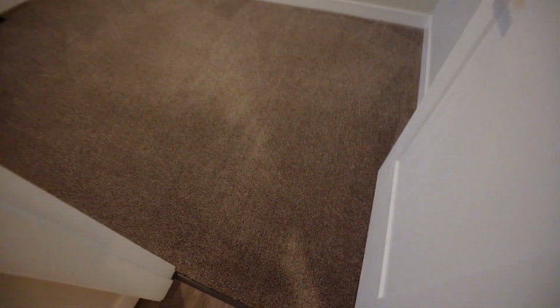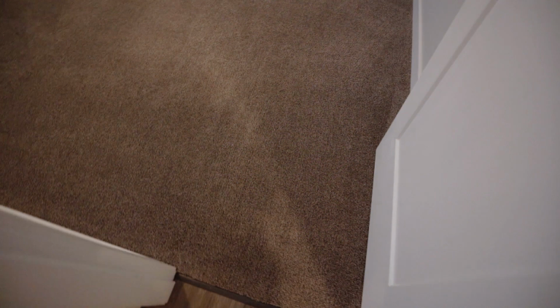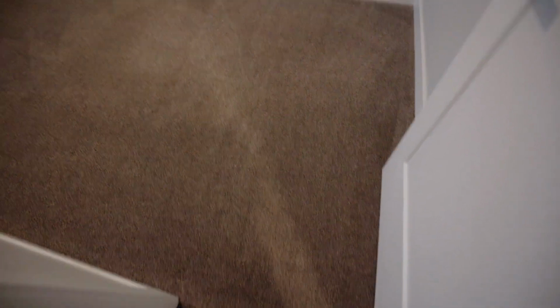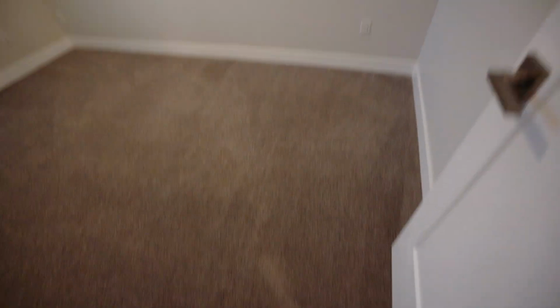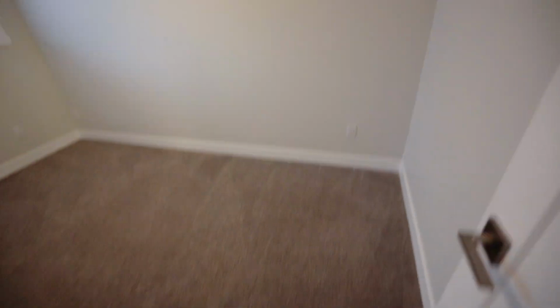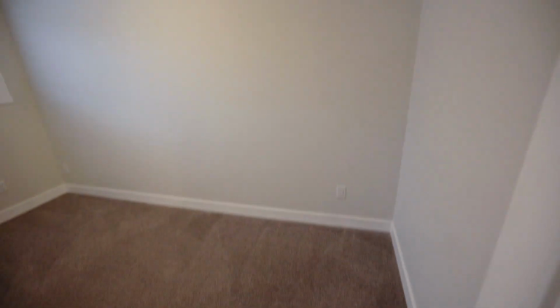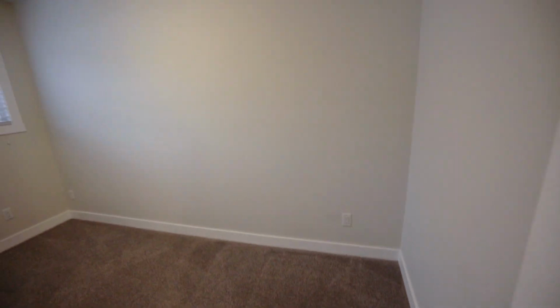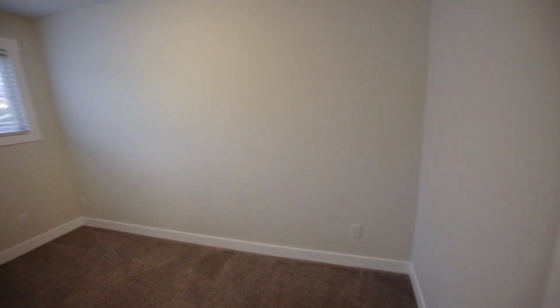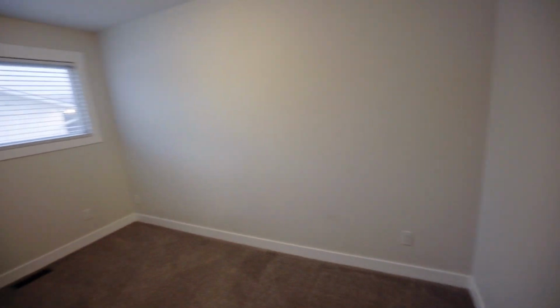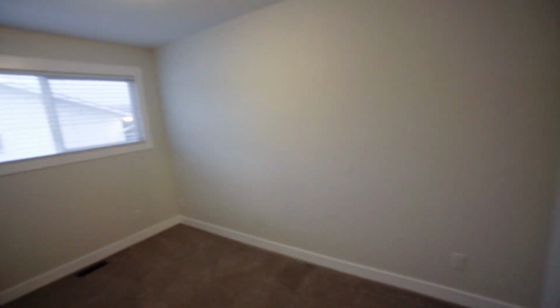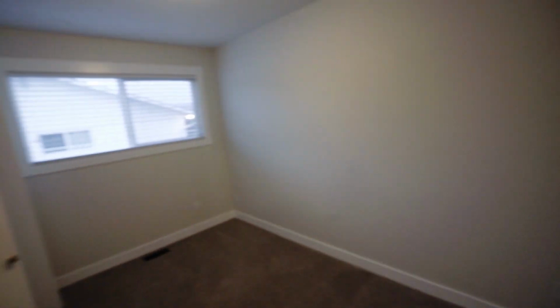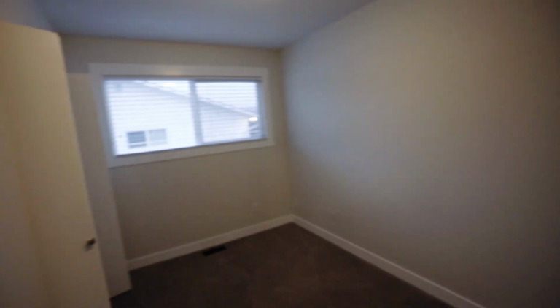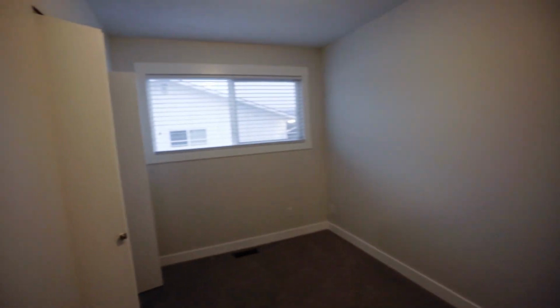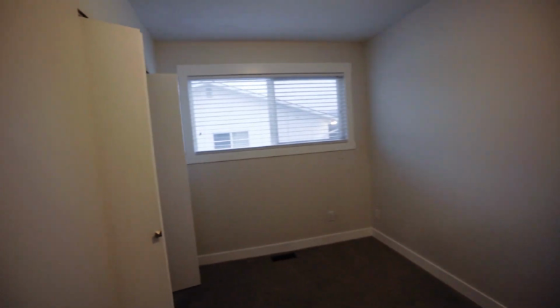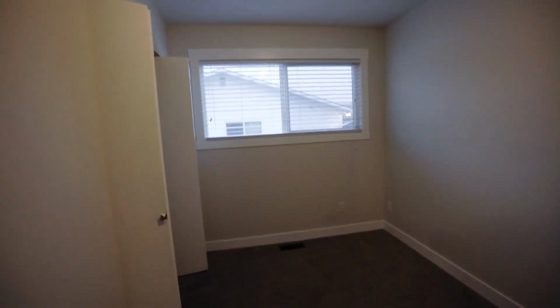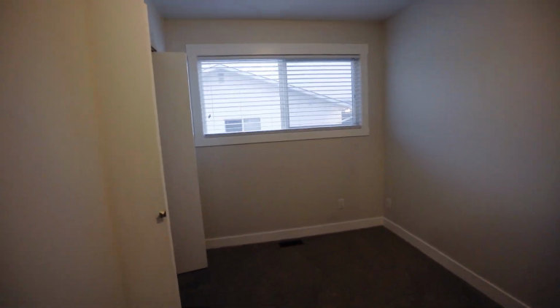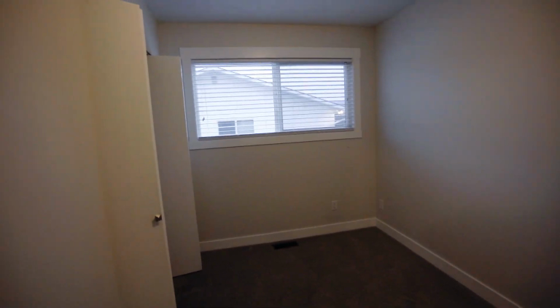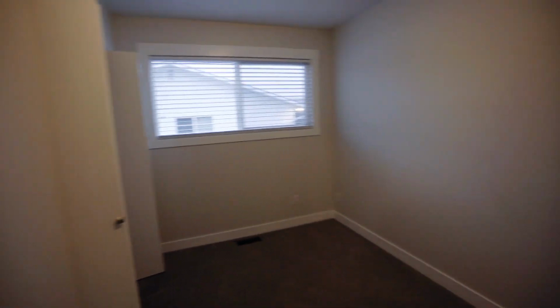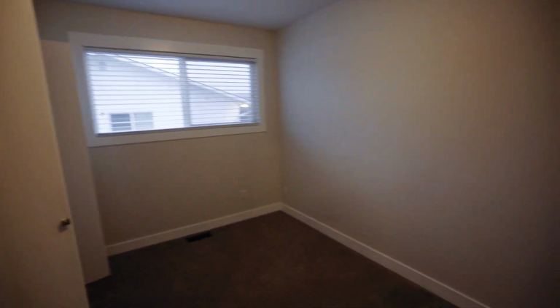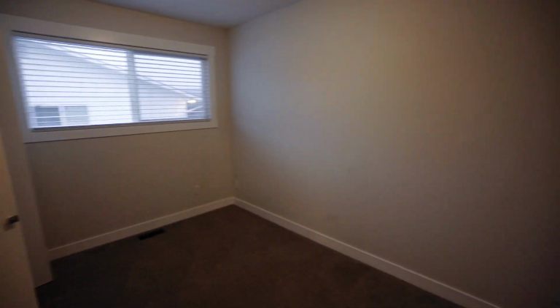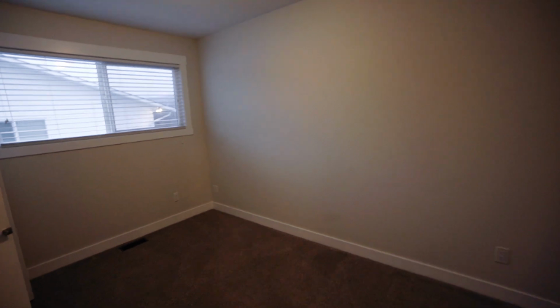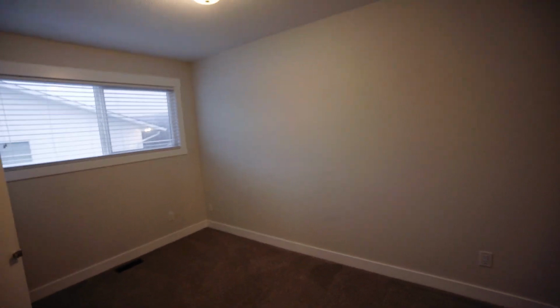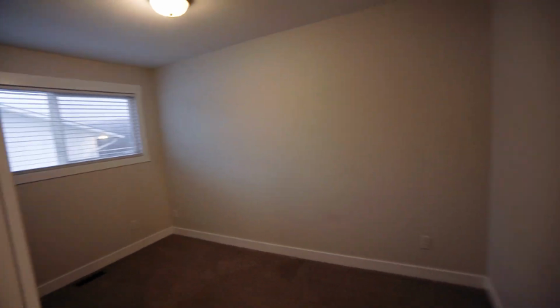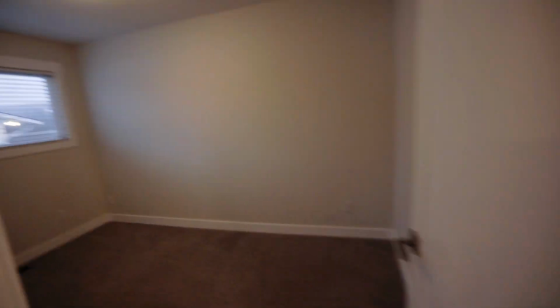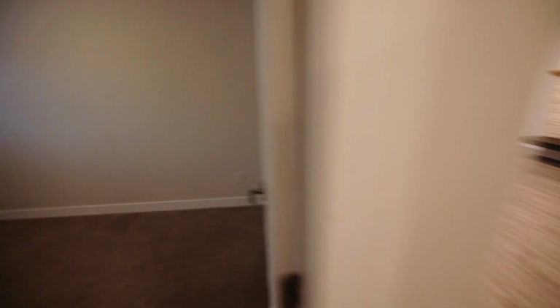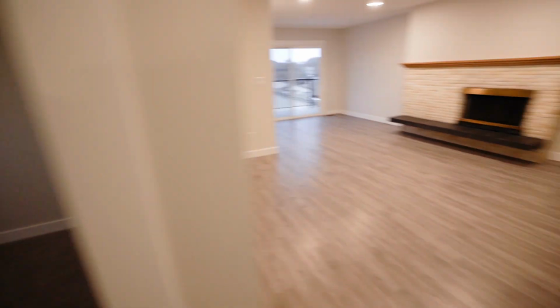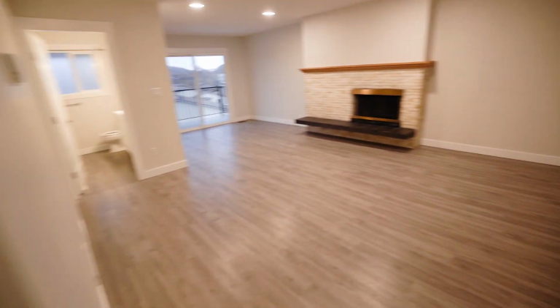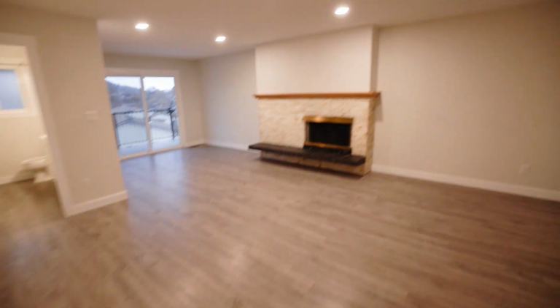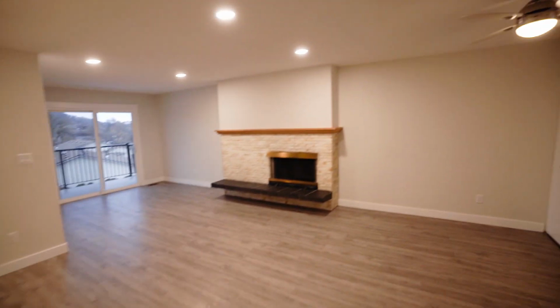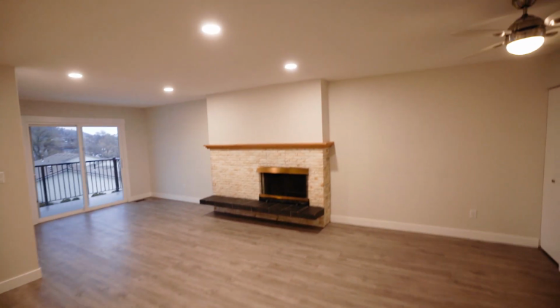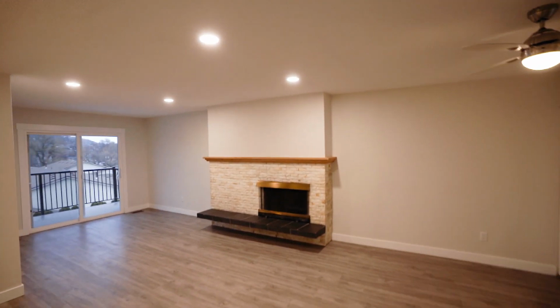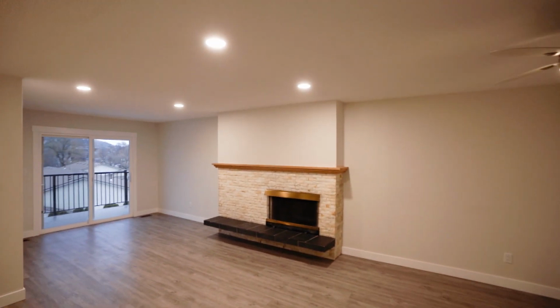This bedroom here has the same scenario with one closet that's four feet. All LED lights throughout.